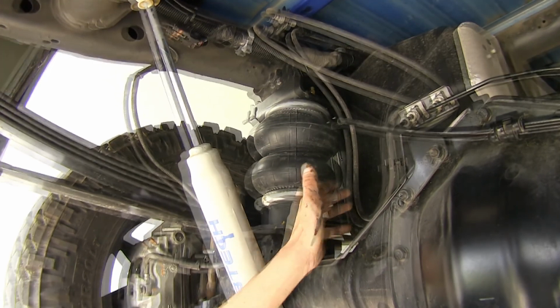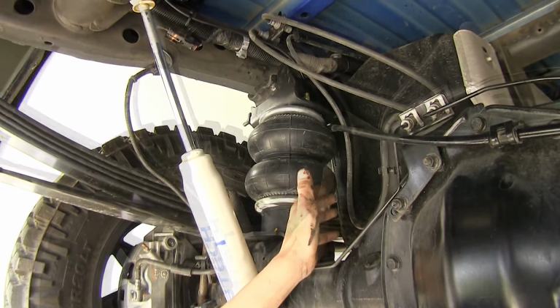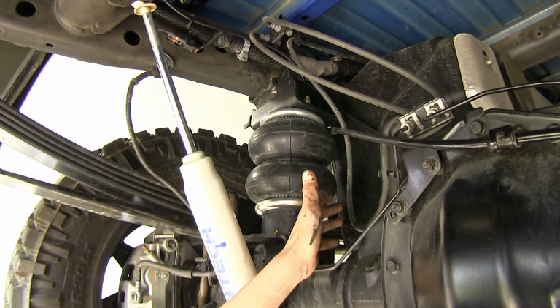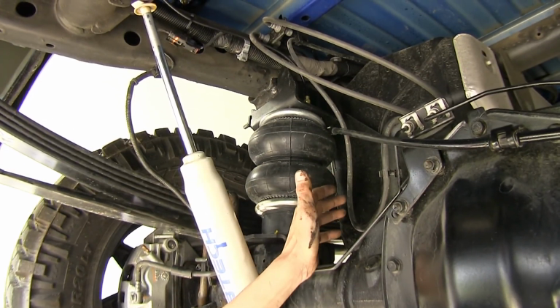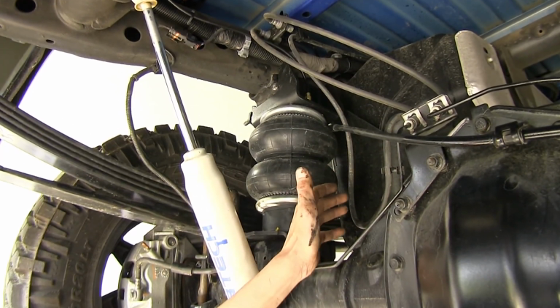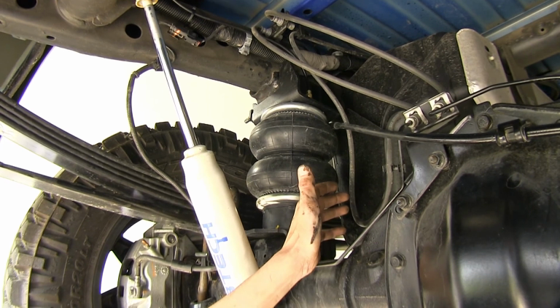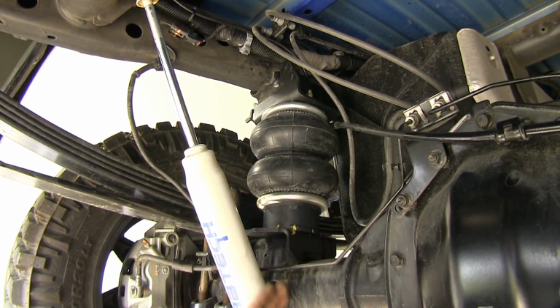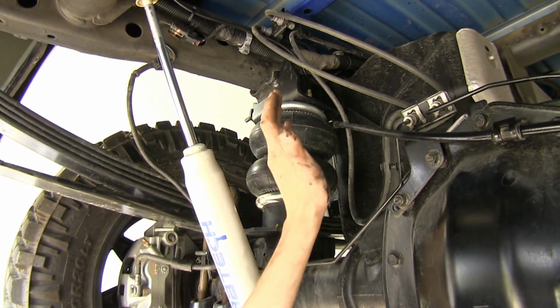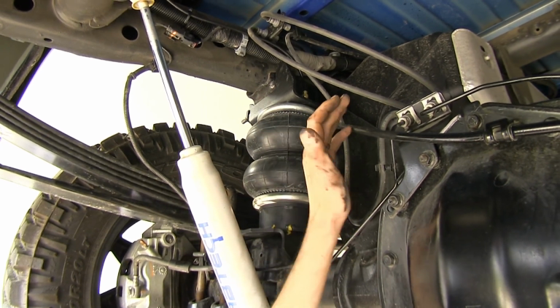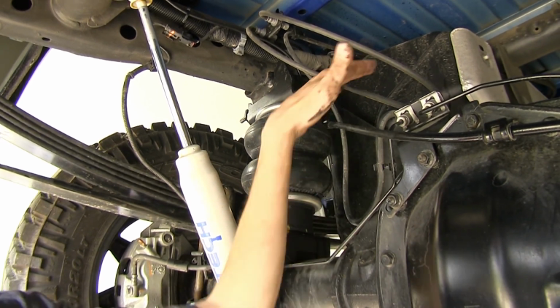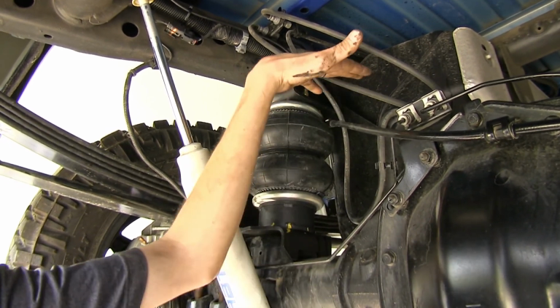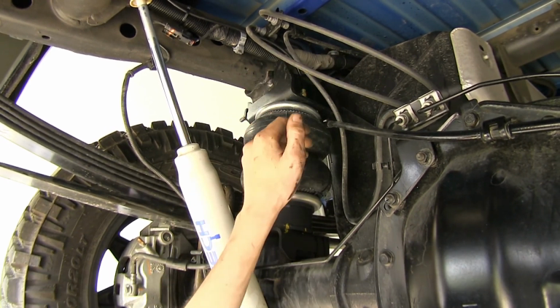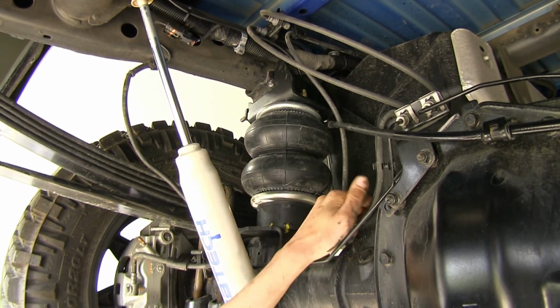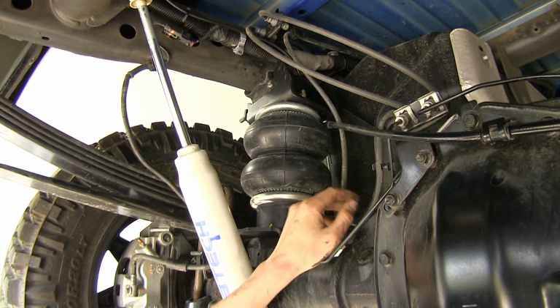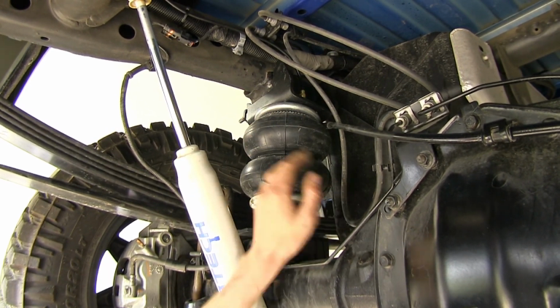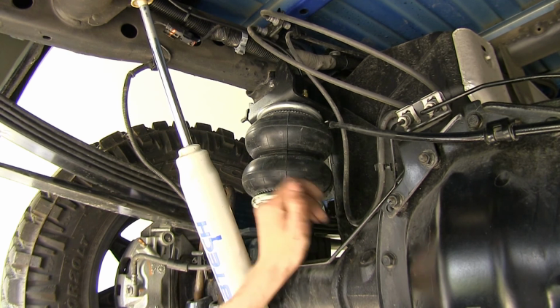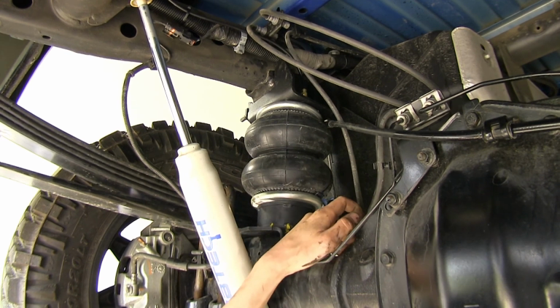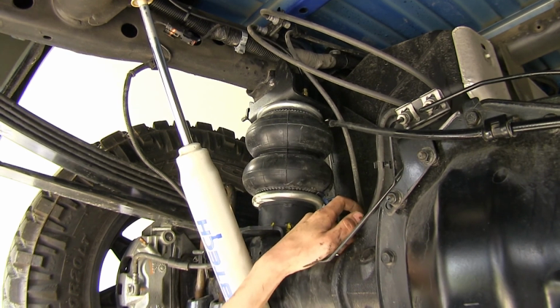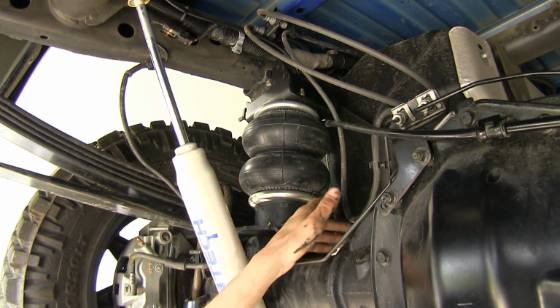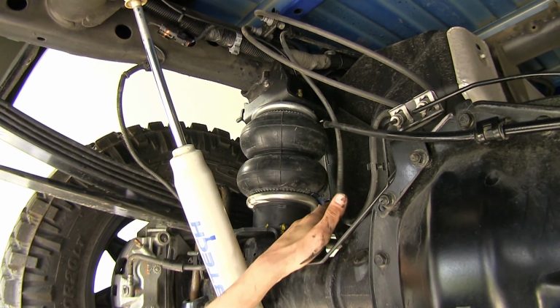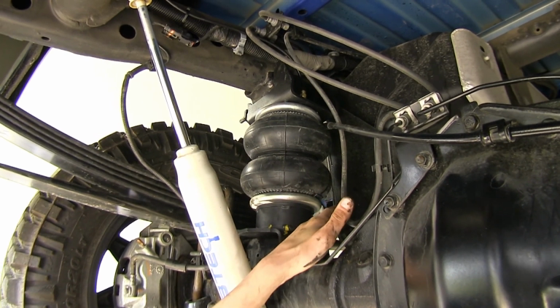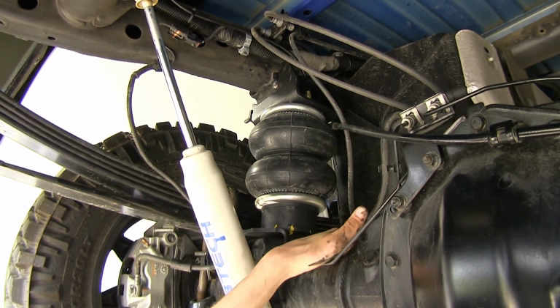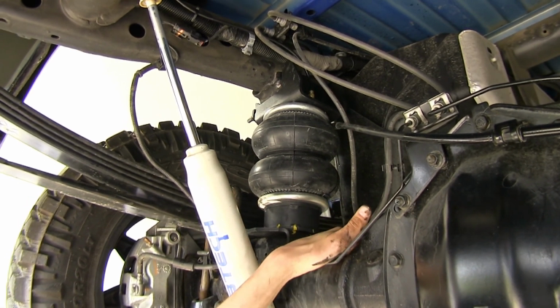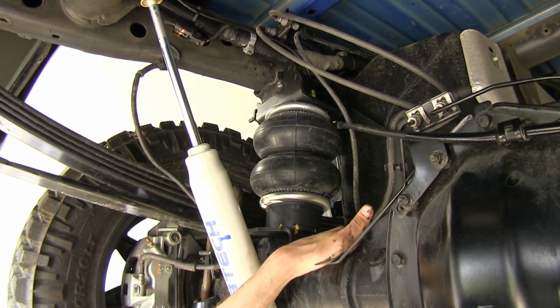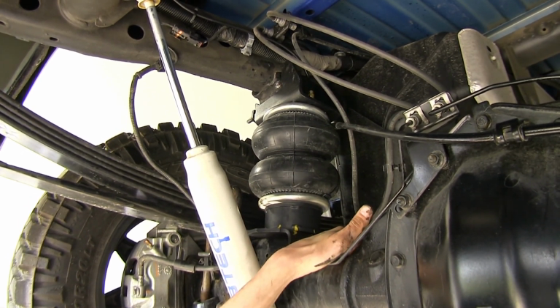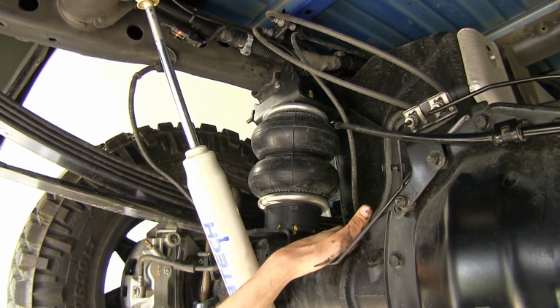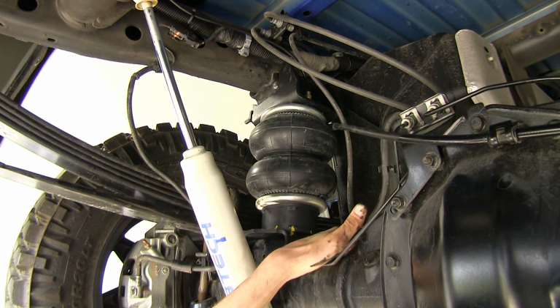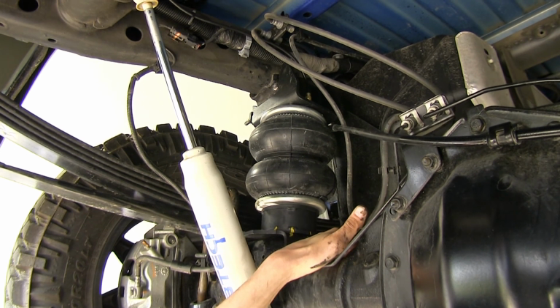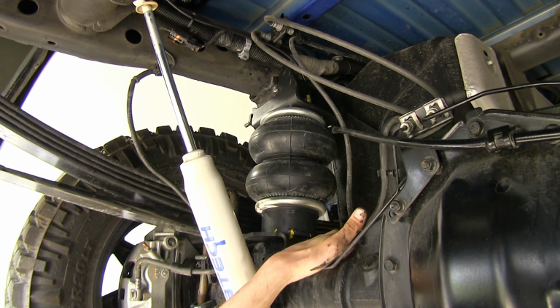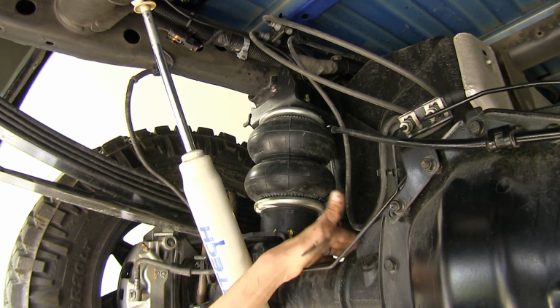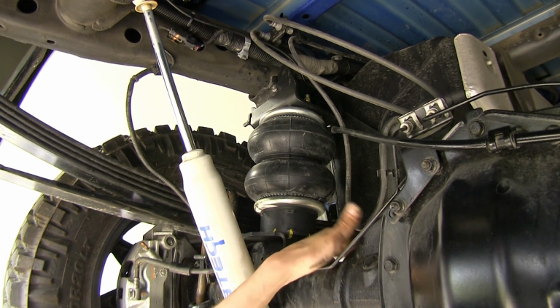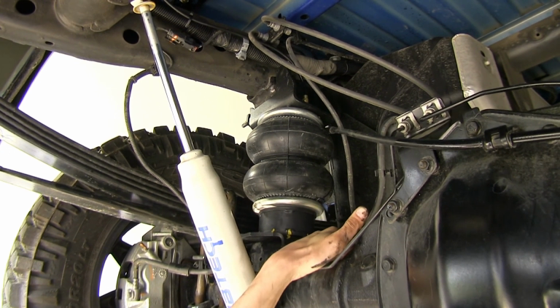Other airbags from different manufacturers sometimes require the axle to be supported and not have the full weight hanging down, because it could damage the airbag itself. On these, you don't have to worry about that, so there are no special precautions you need to take when you have your truck in for service, such as a tire rotation.